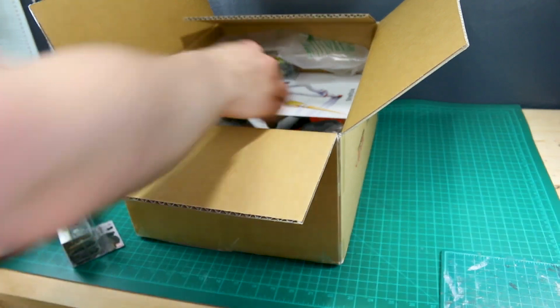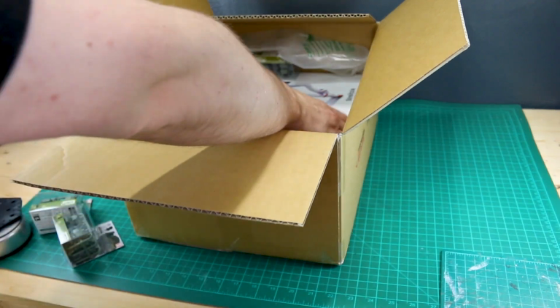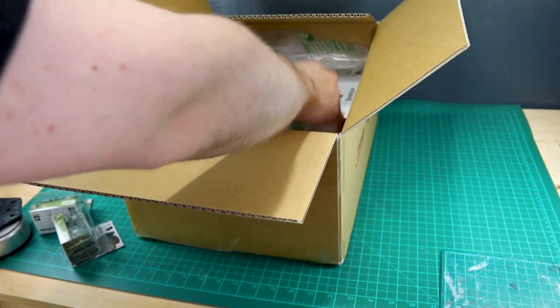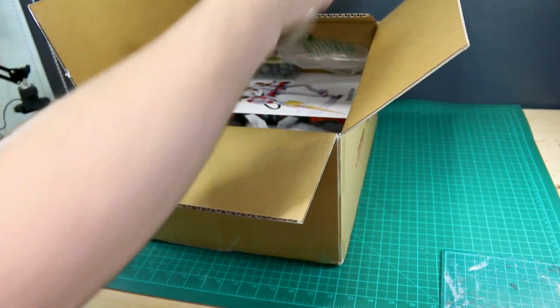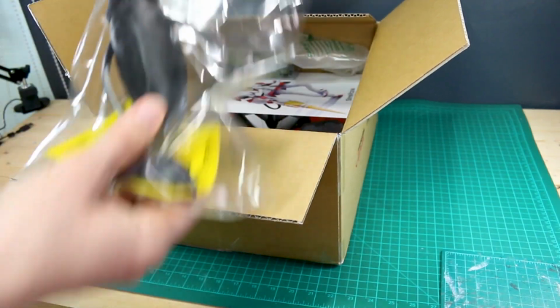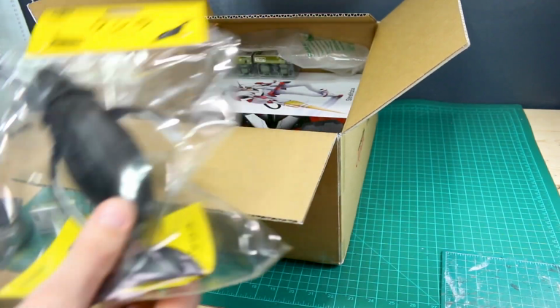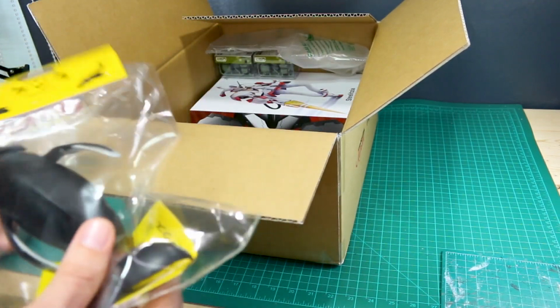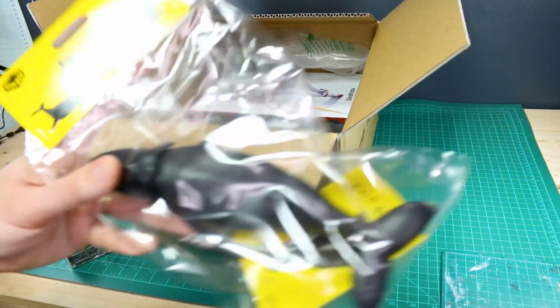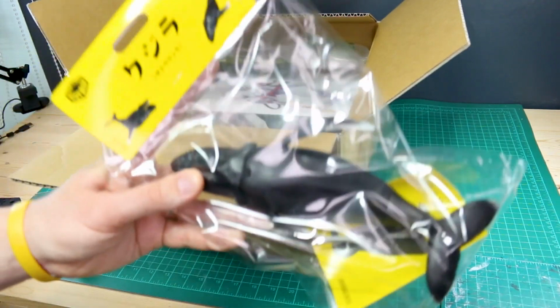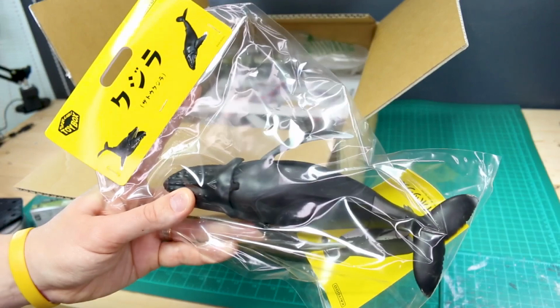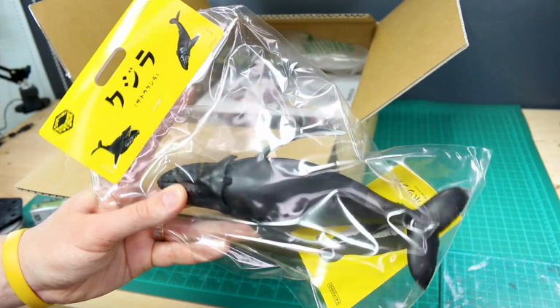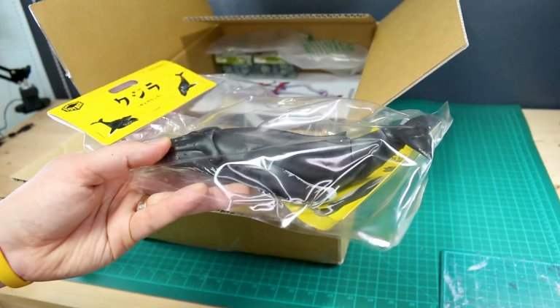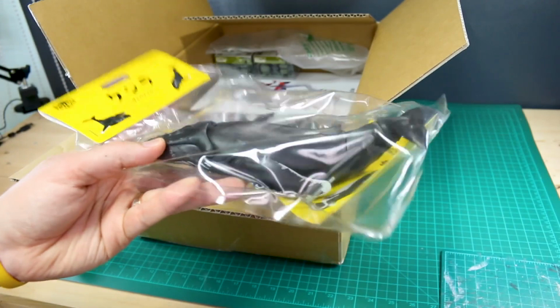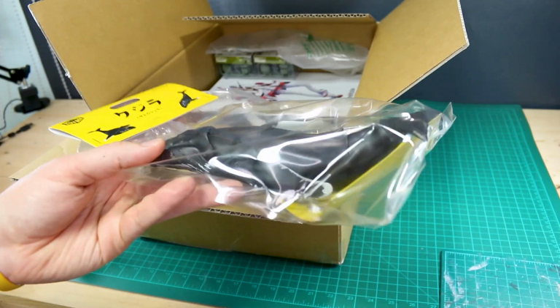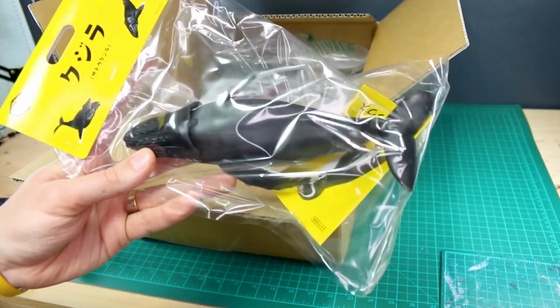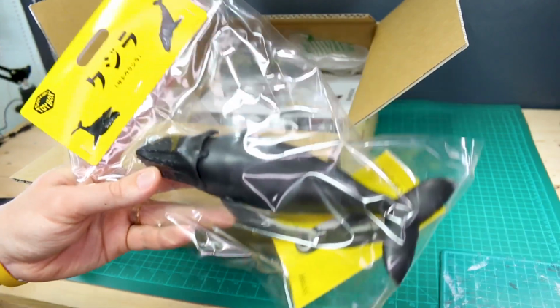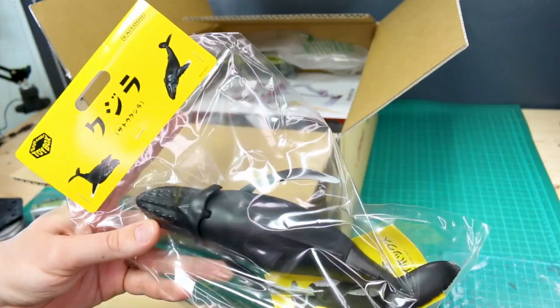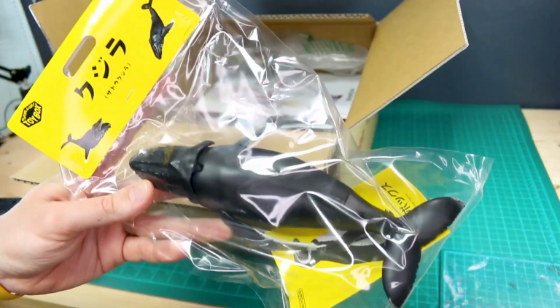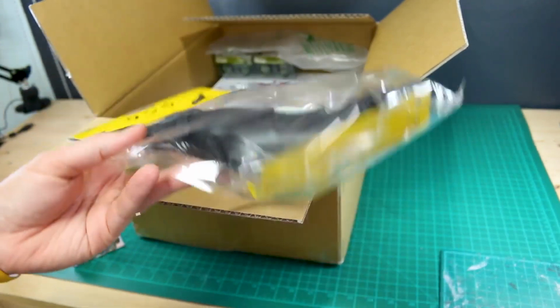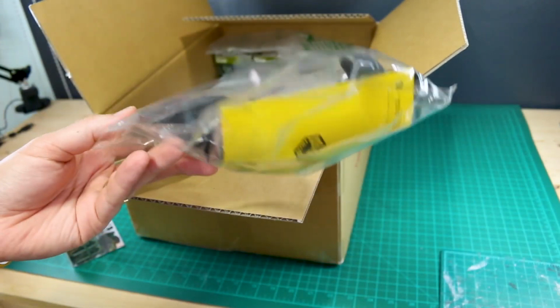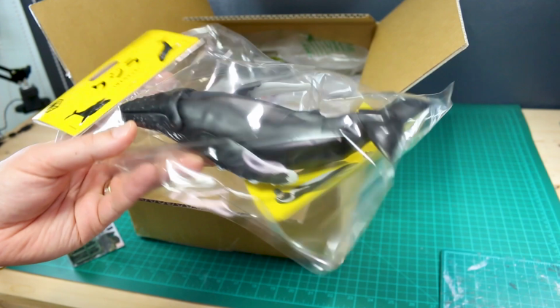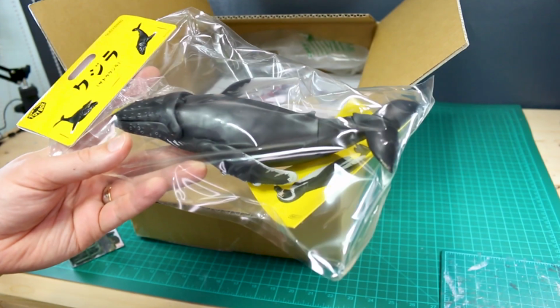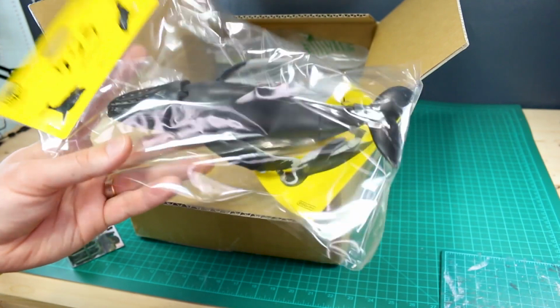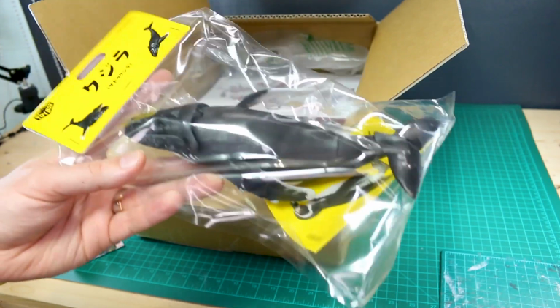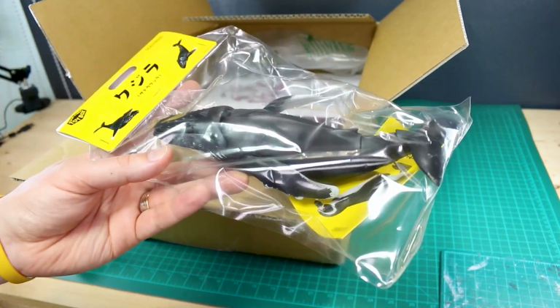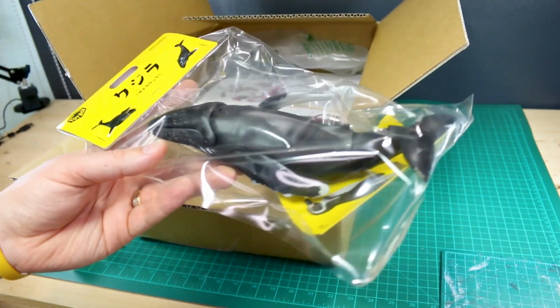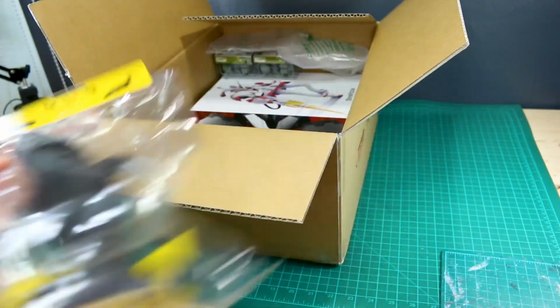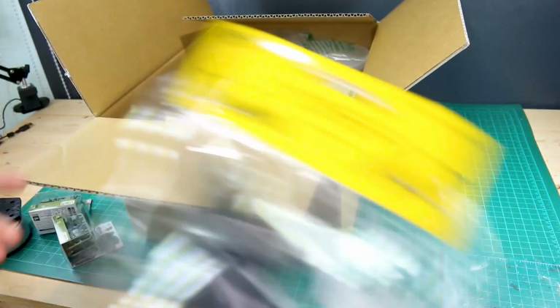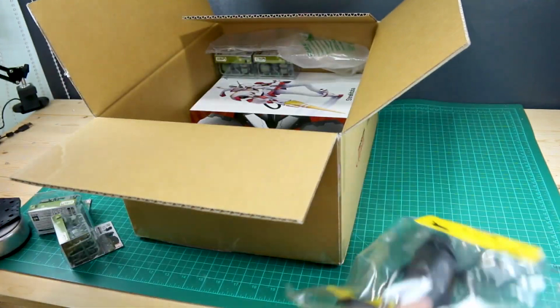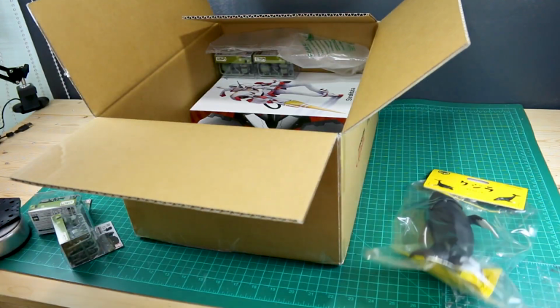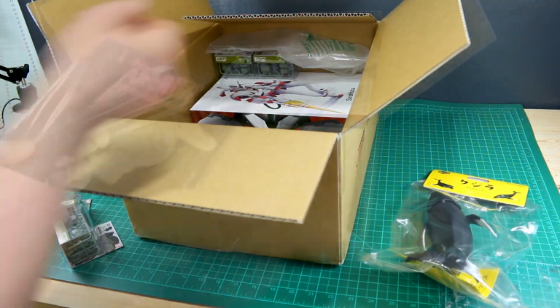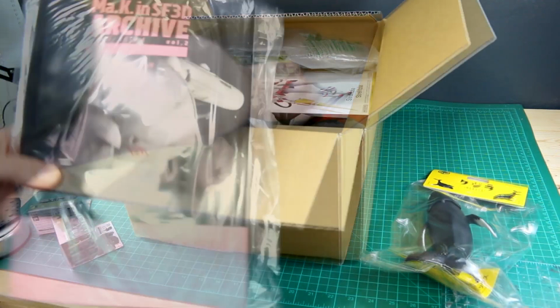This is a toy whale that was on sale — I got this as a gift. I'm just going to give this to one of my kids, so this is a present for my babies.